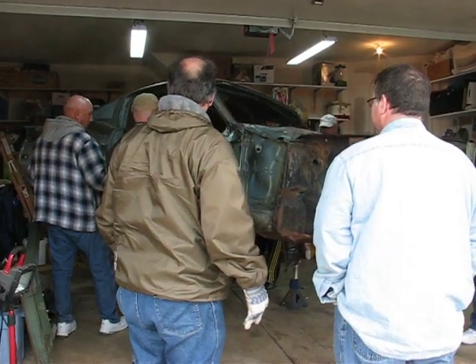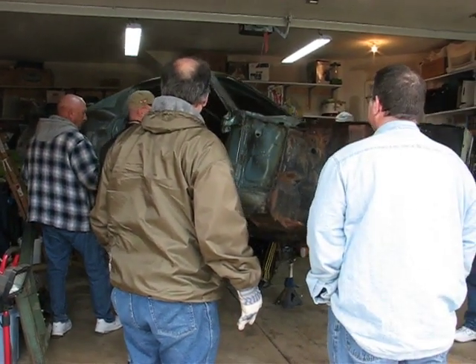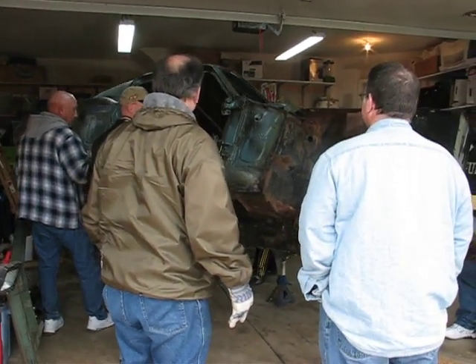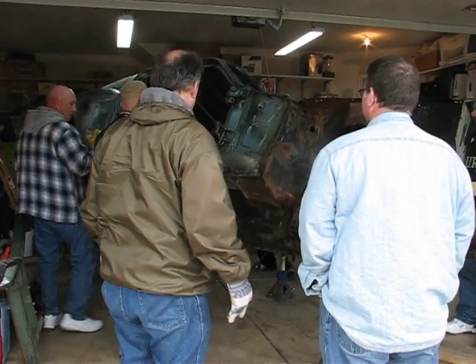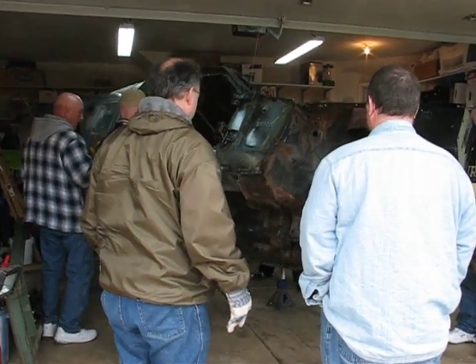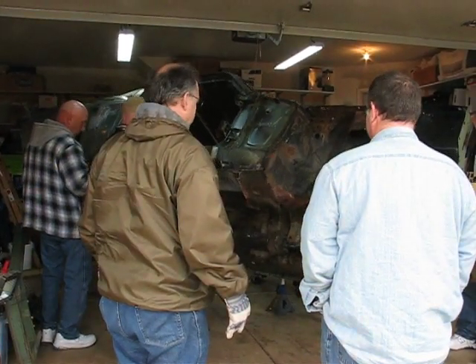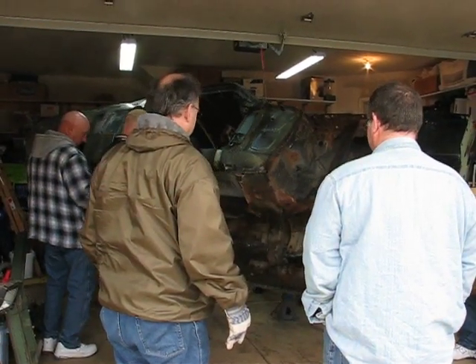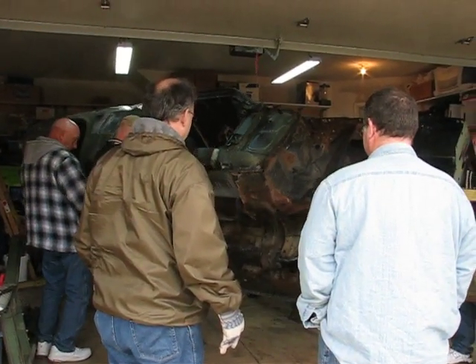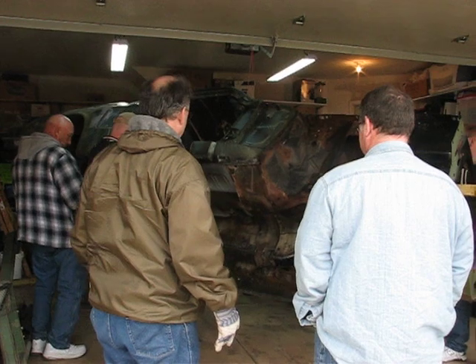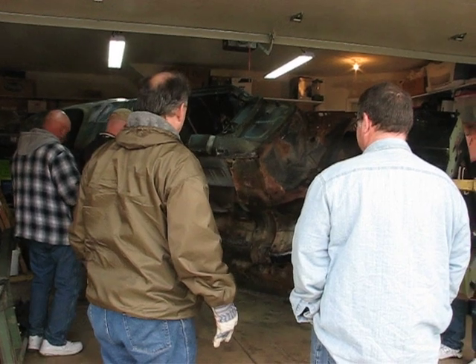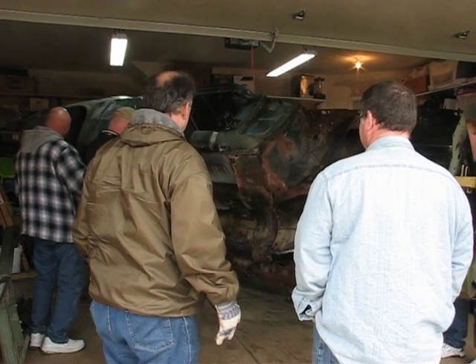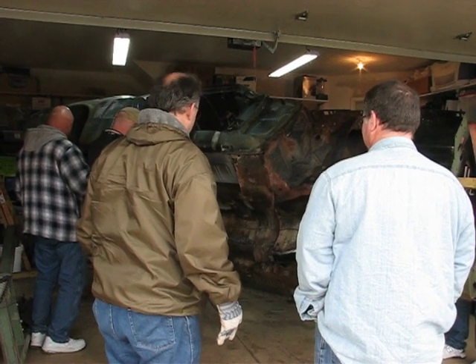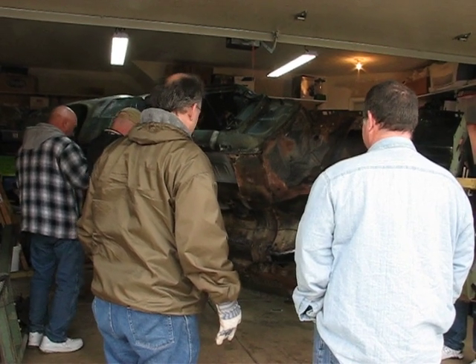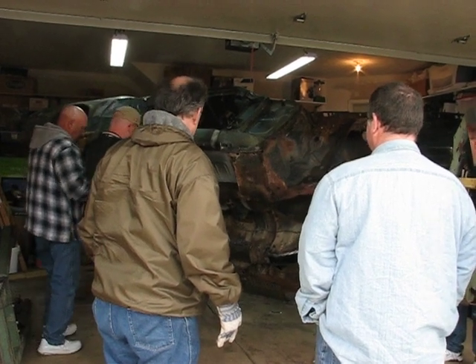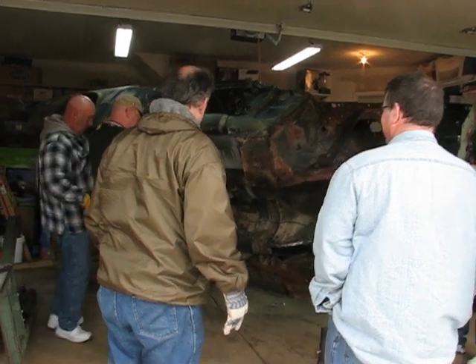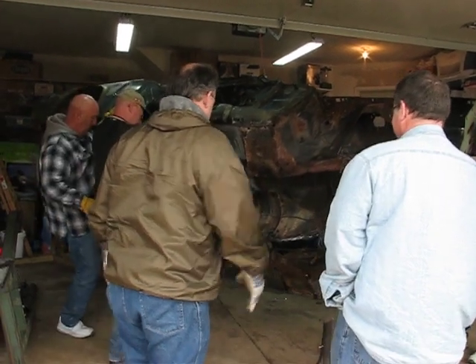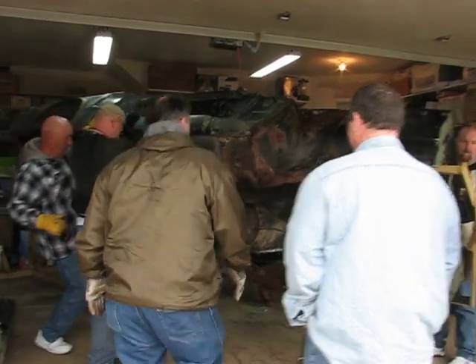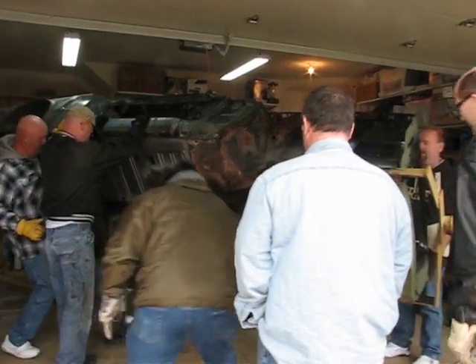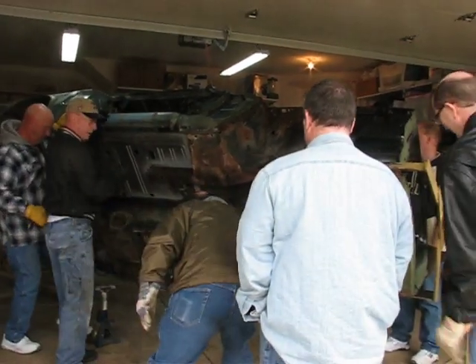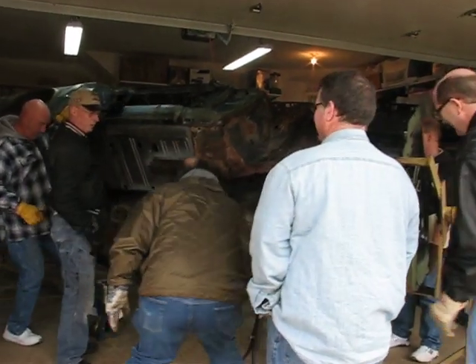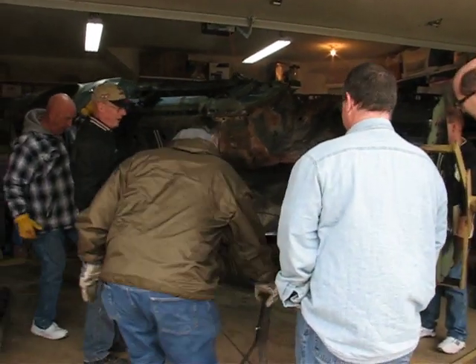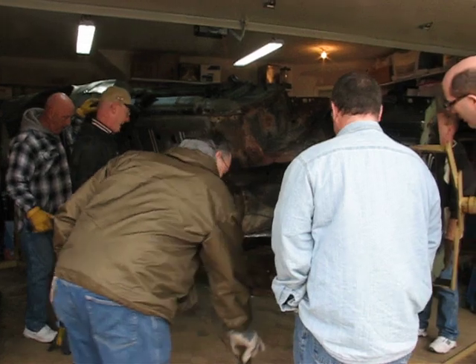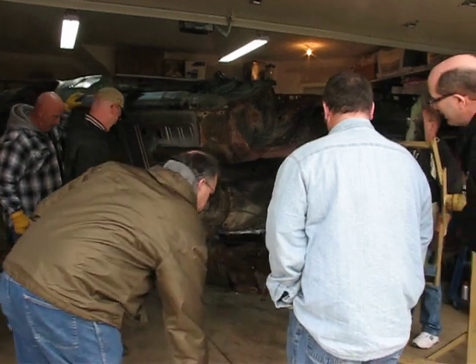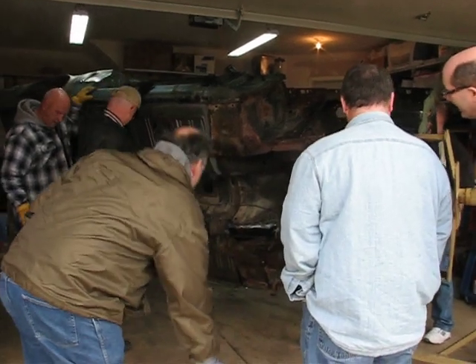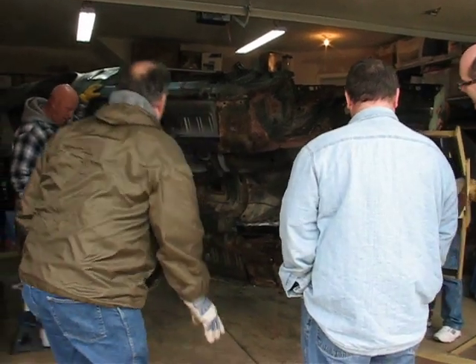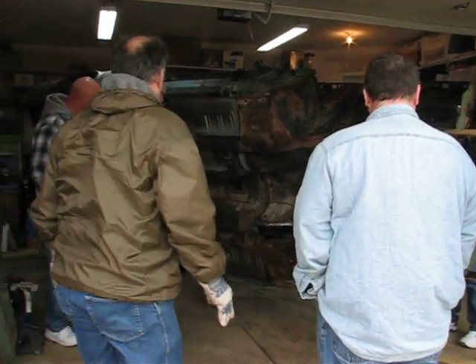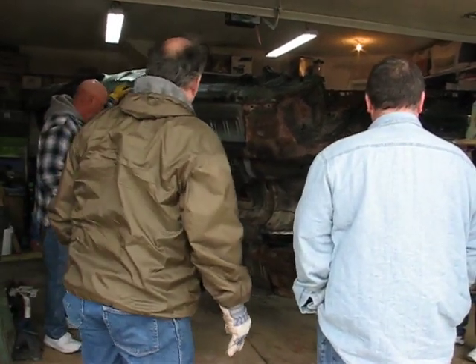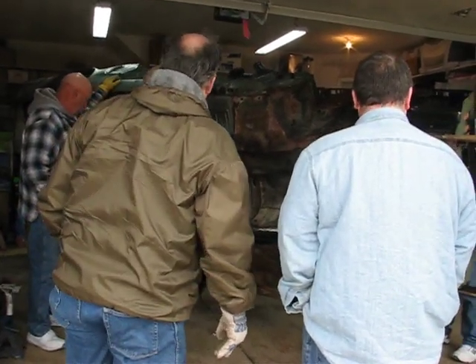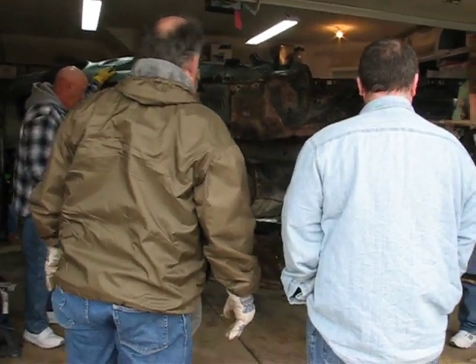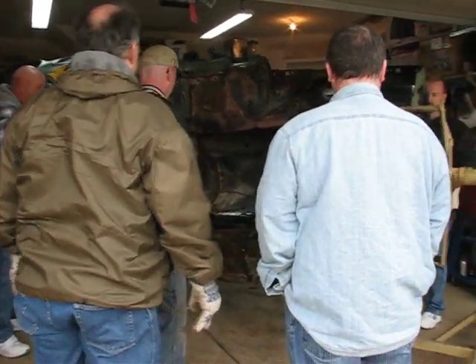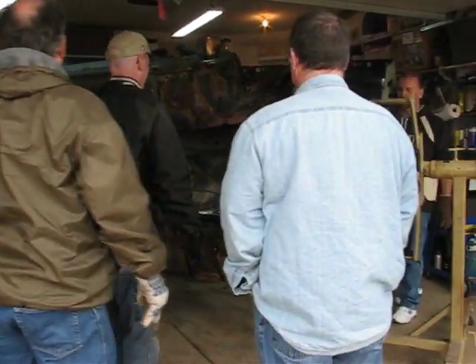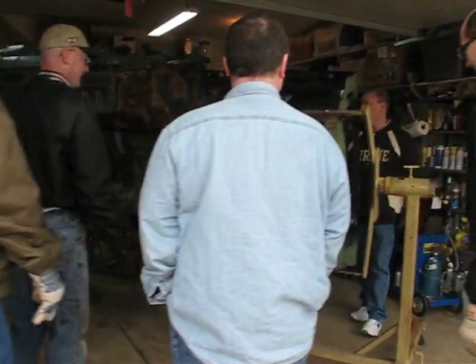Look at that. Now that's the way it works on your car. Holy crap. What a mess. I guess that does make it easier.